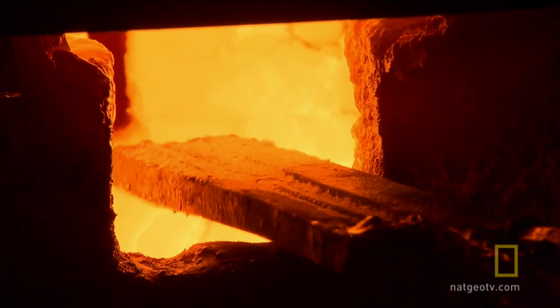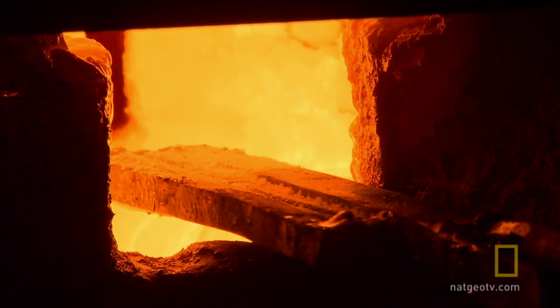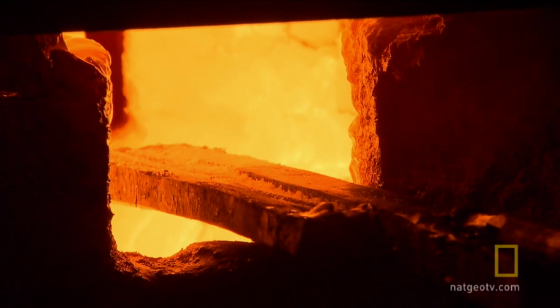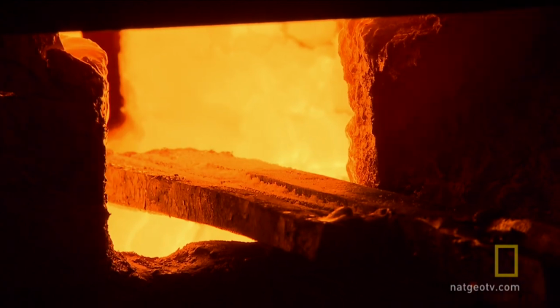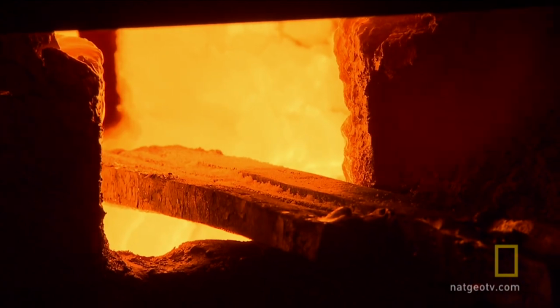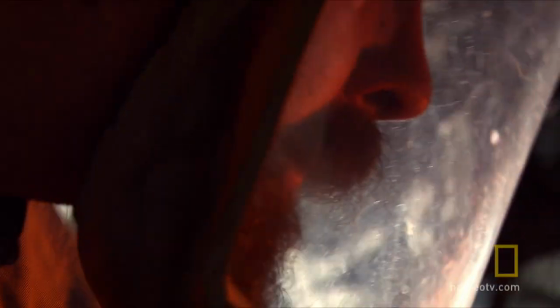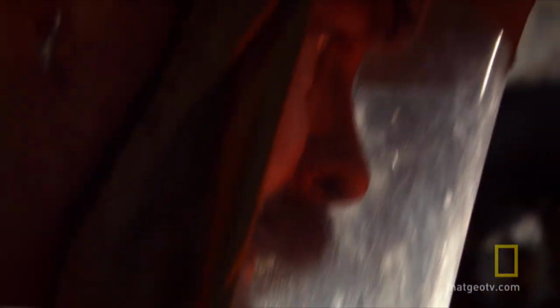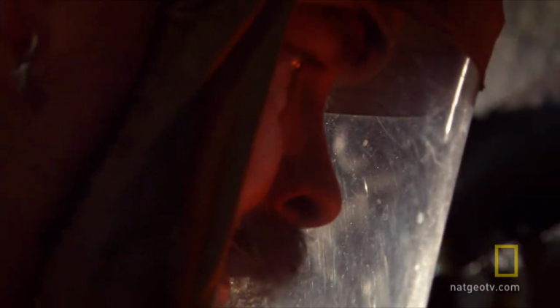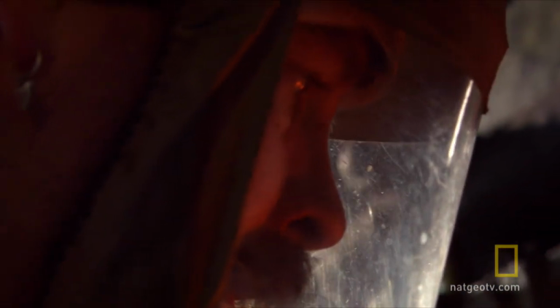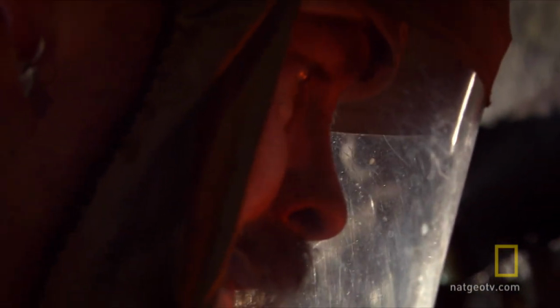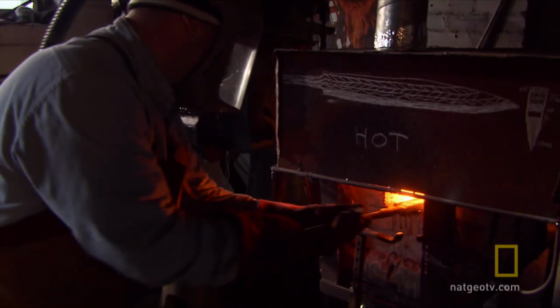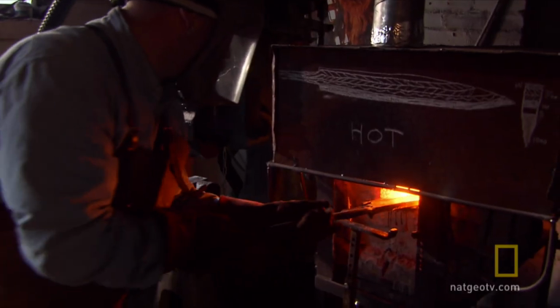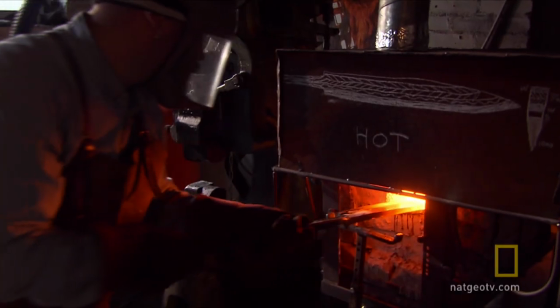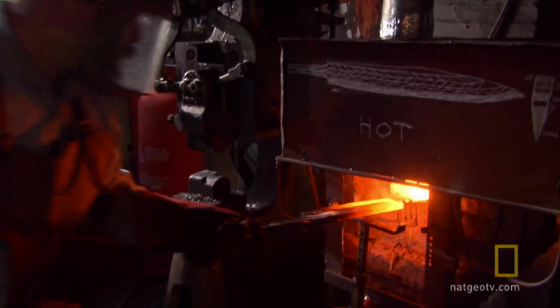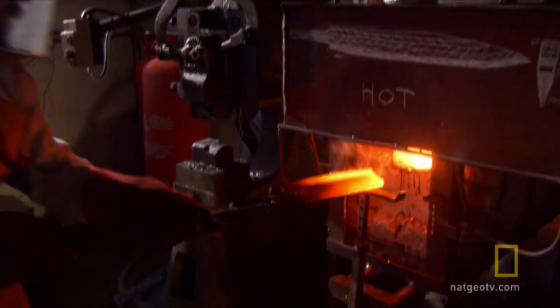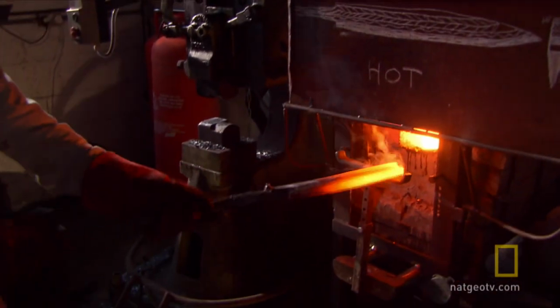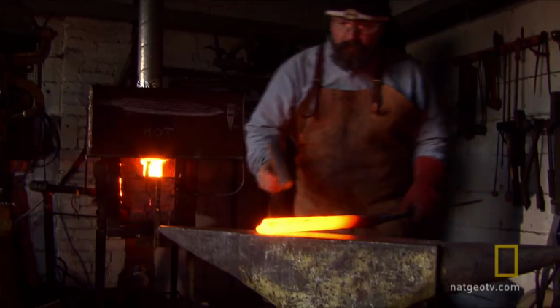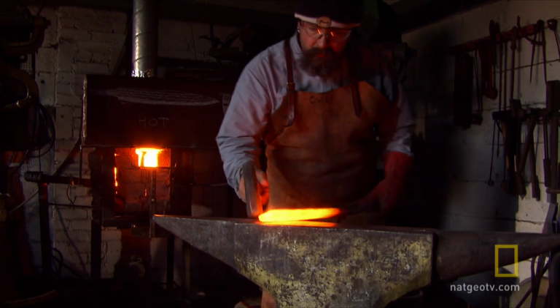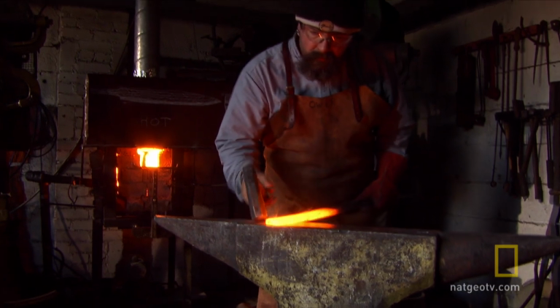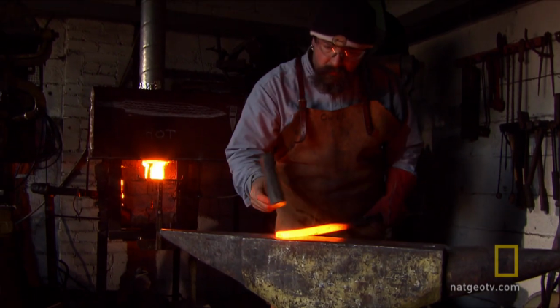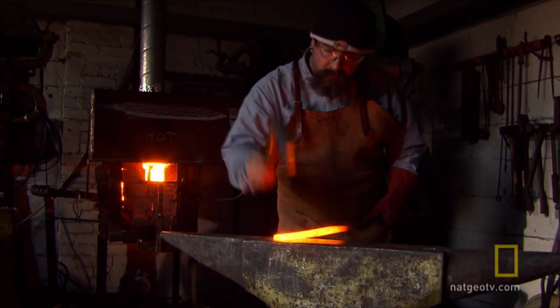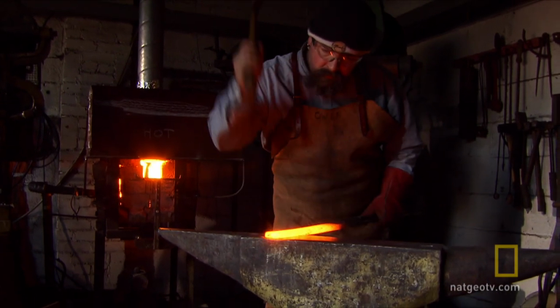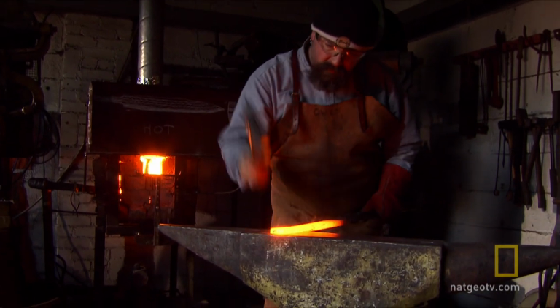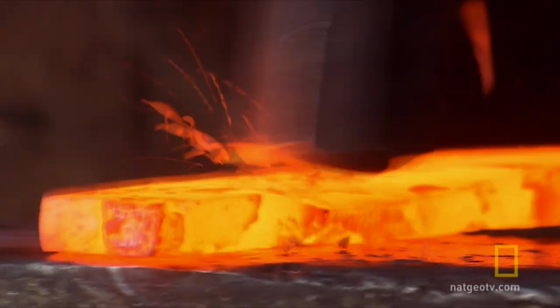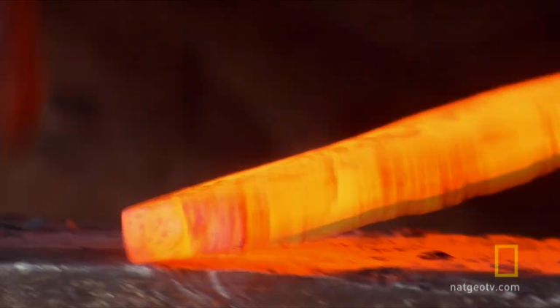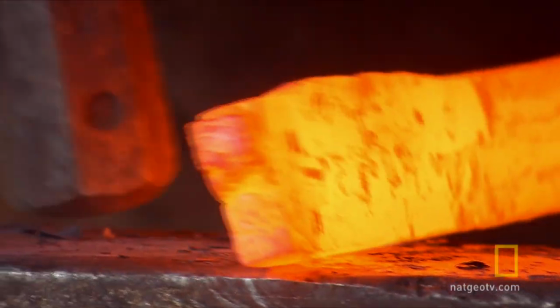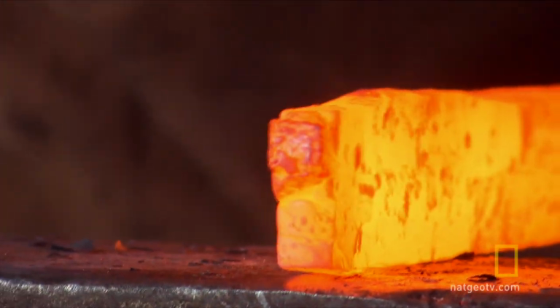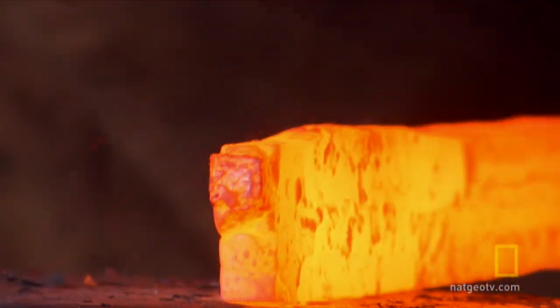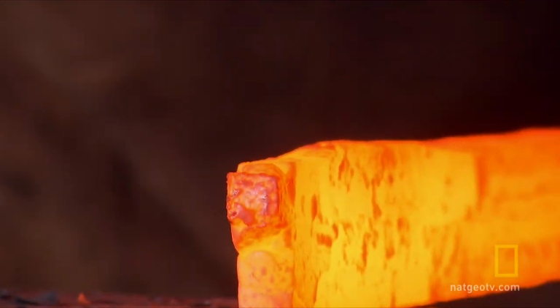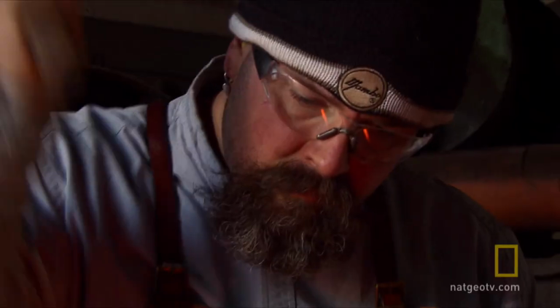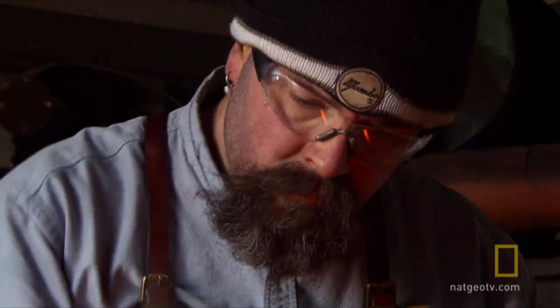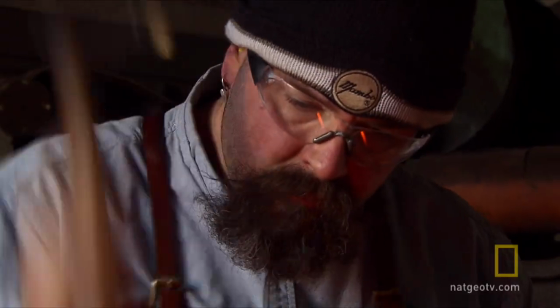The final and most critical part of the process is forge welding all these components together. He can't make a mistake now — he's invested so much time into the piece.